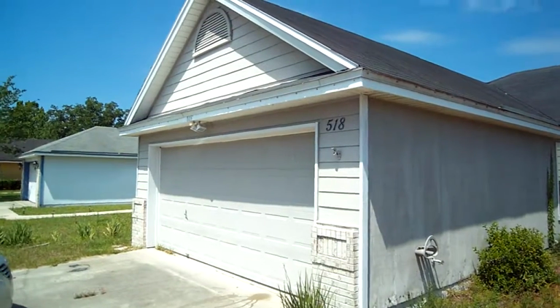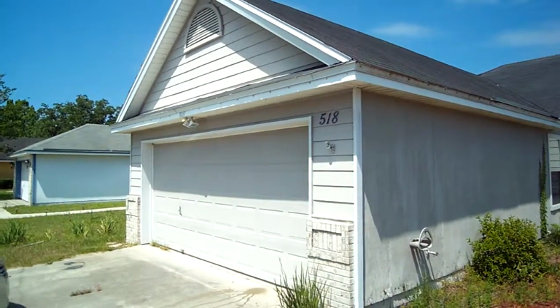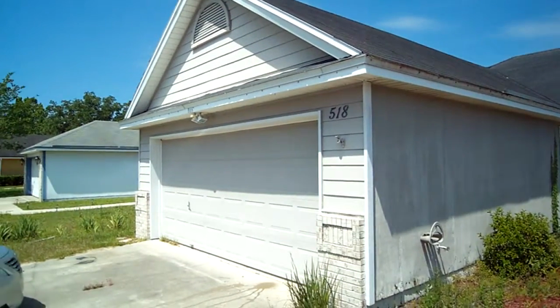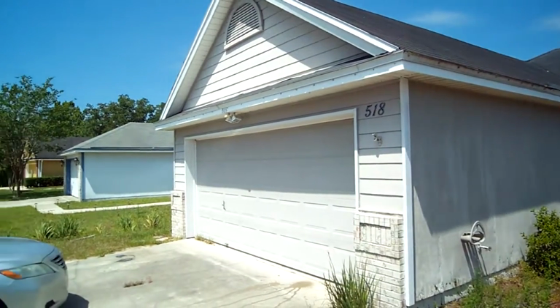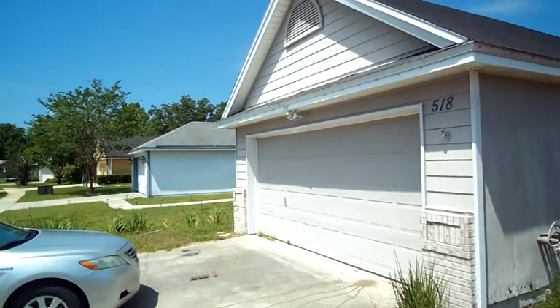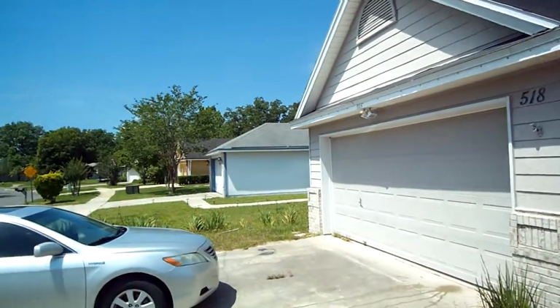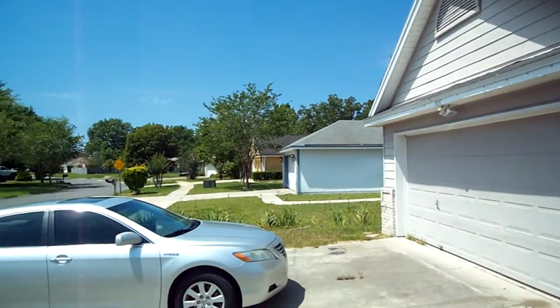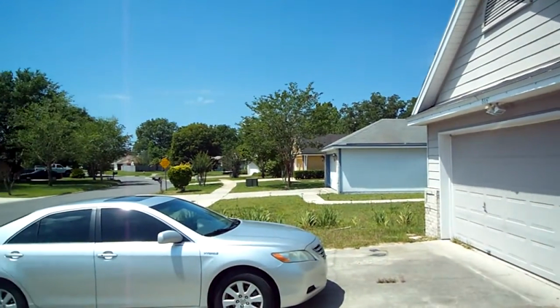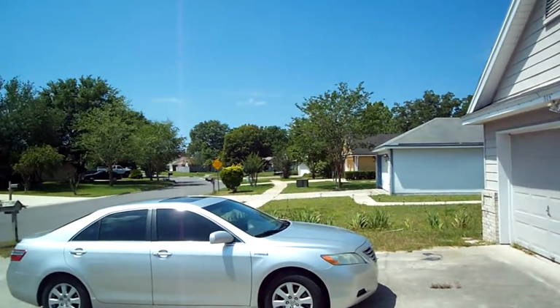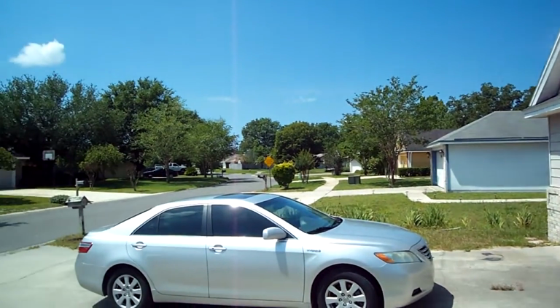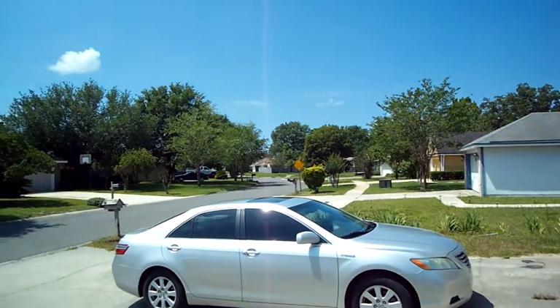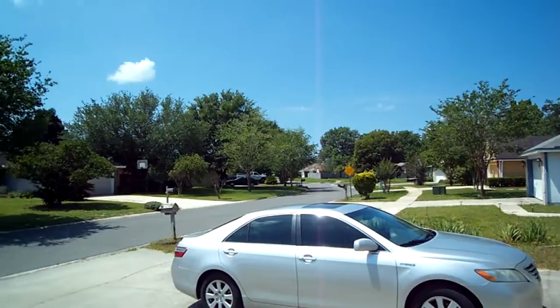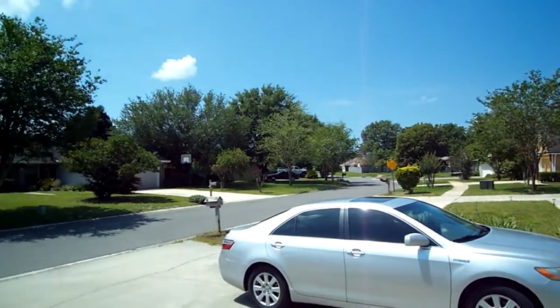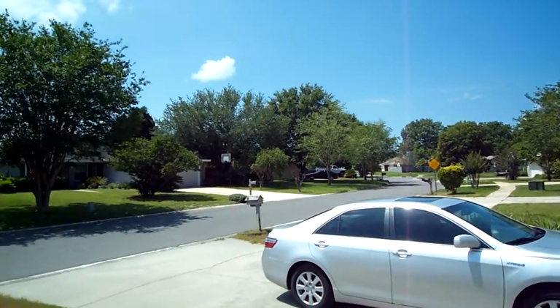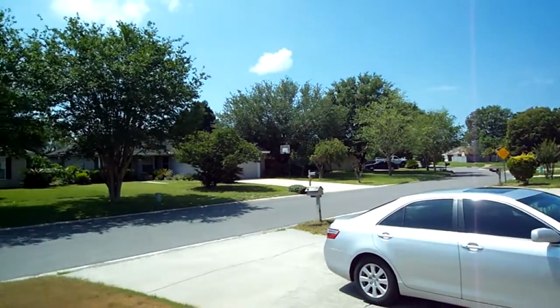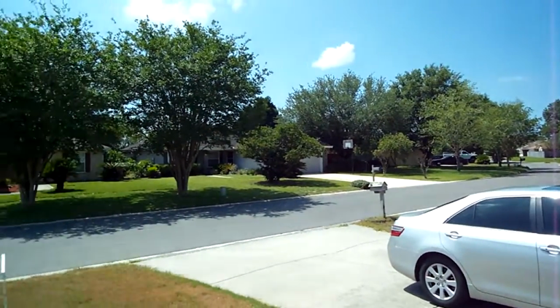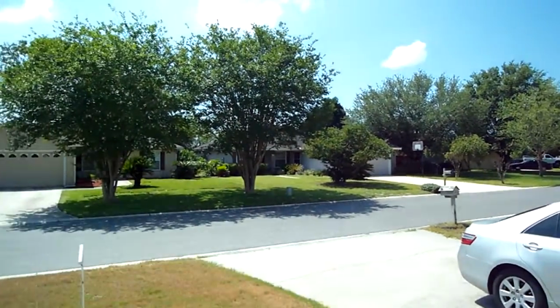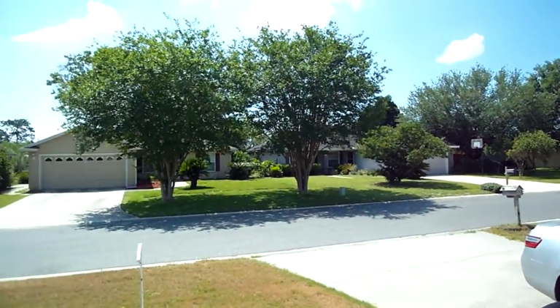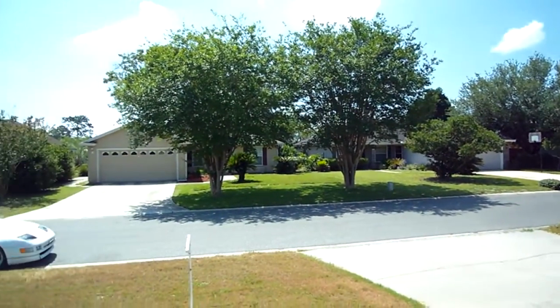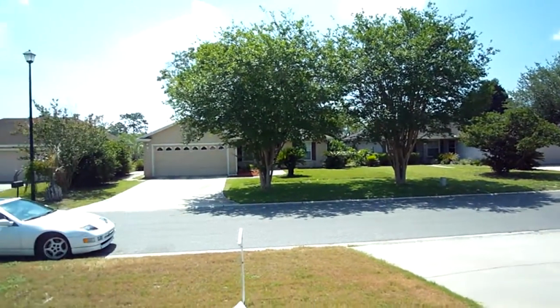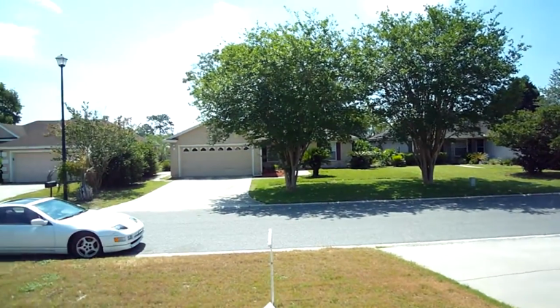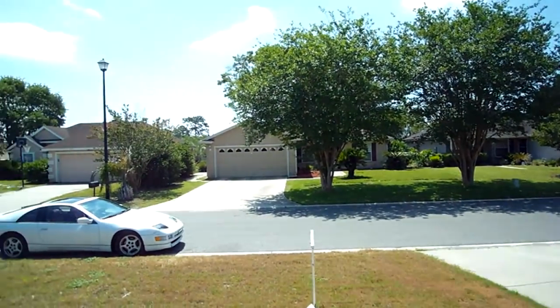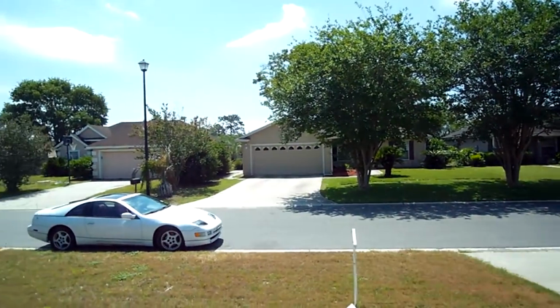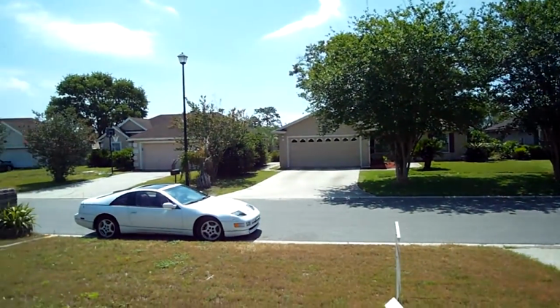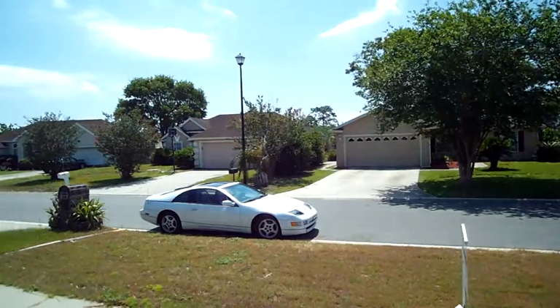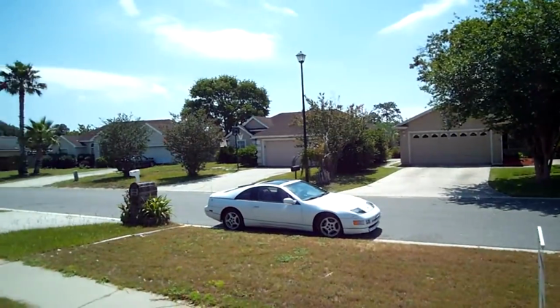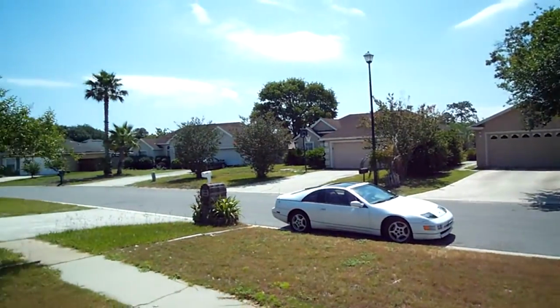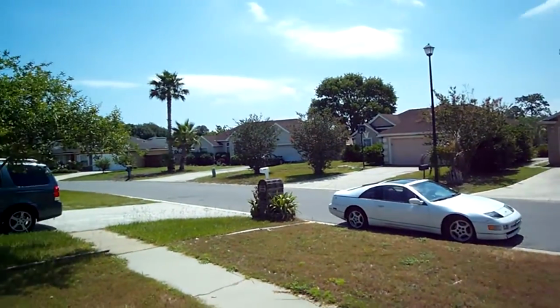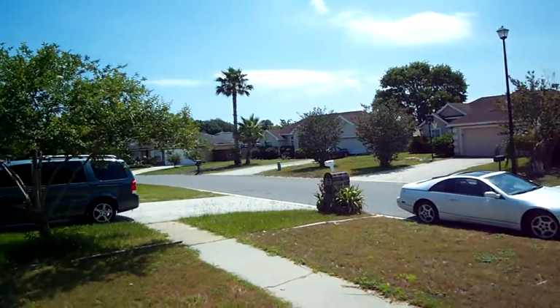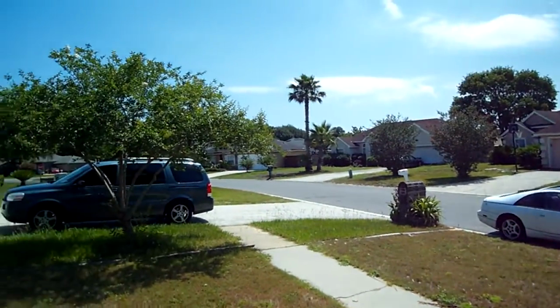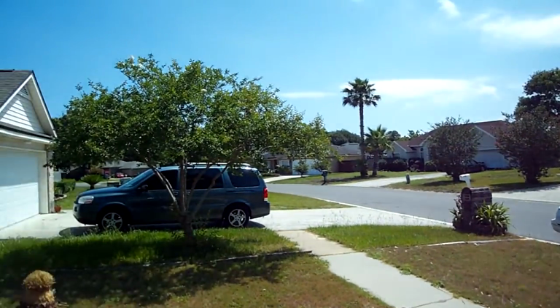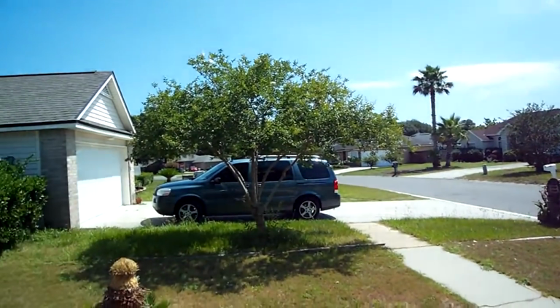I'm at 518 Summit Drive. This is a neighborhood that's very close to the other property that you purchased, and it's a nice neighborhood. You've got a nice number of homes around here.